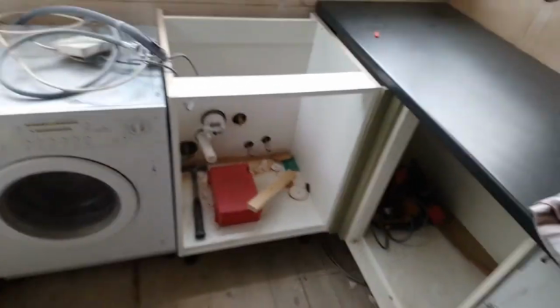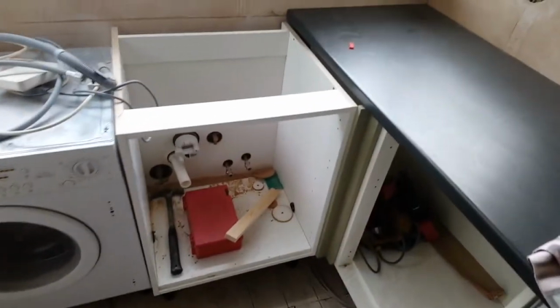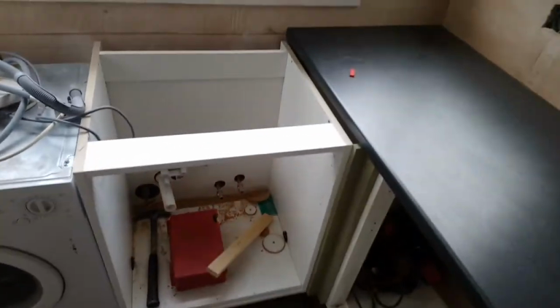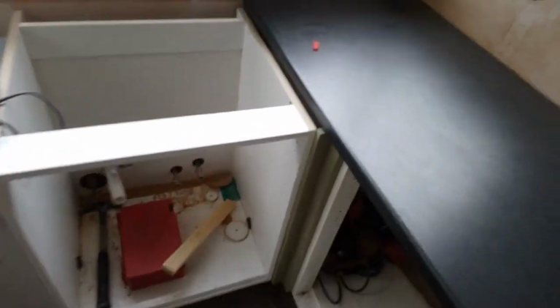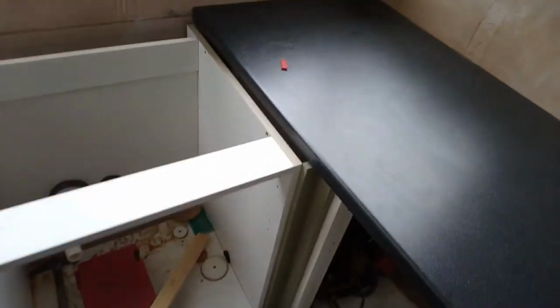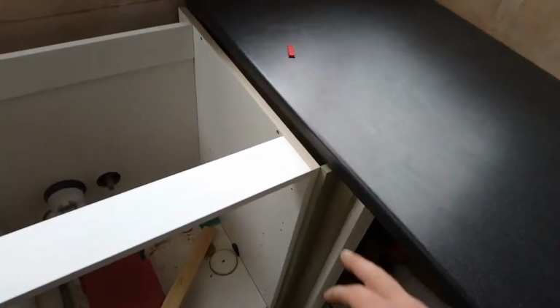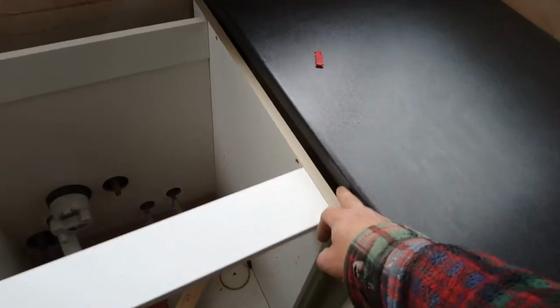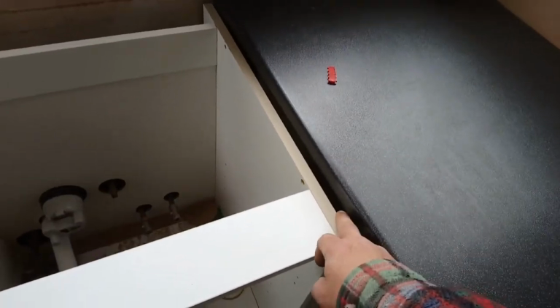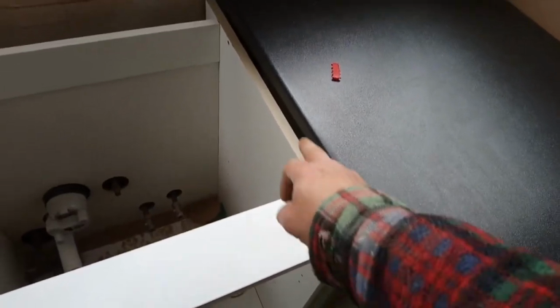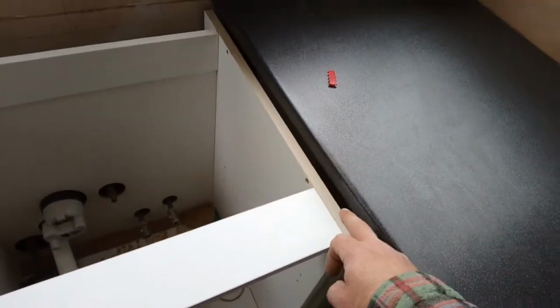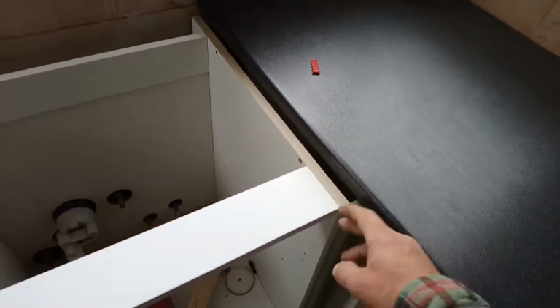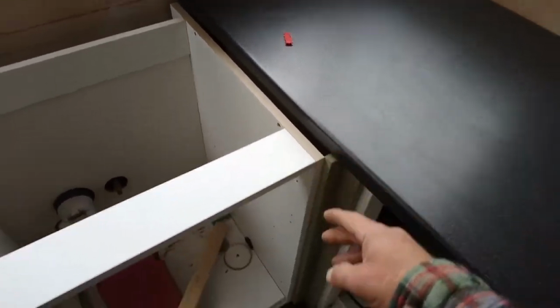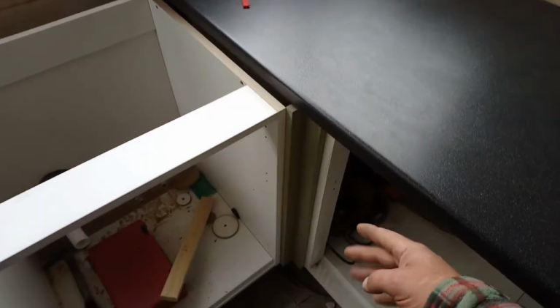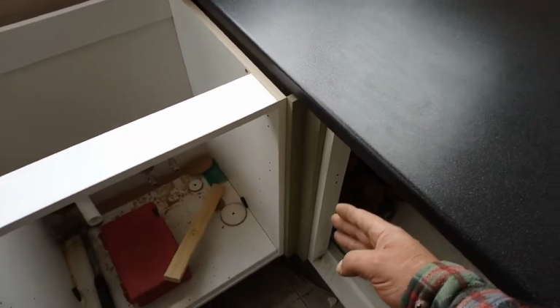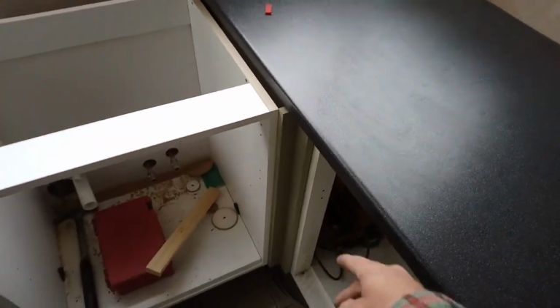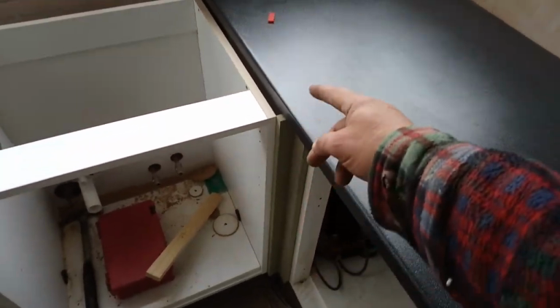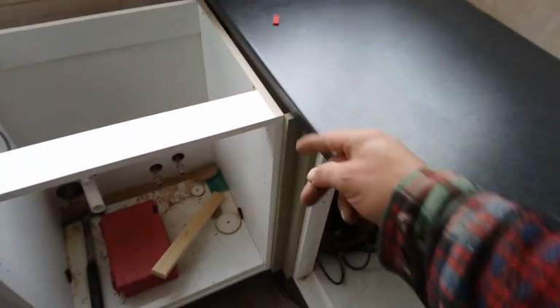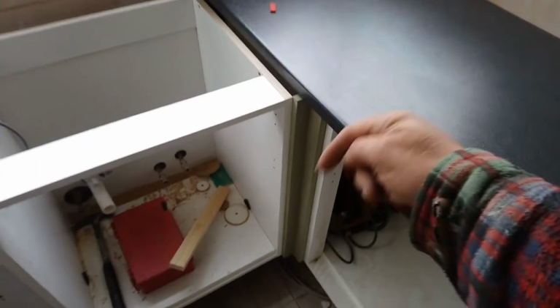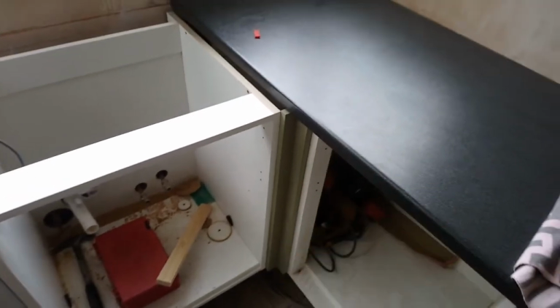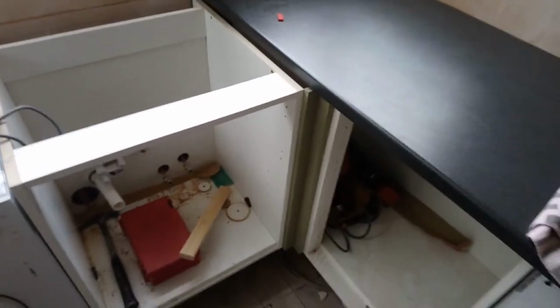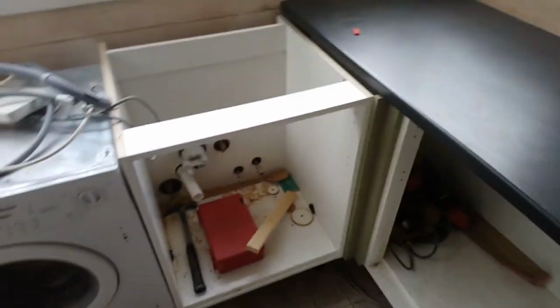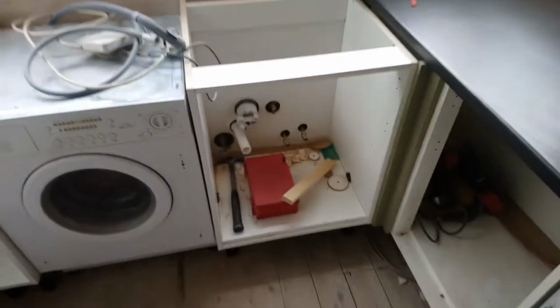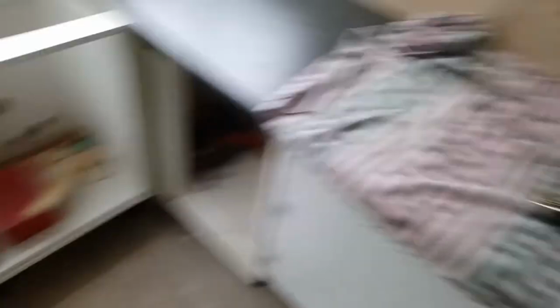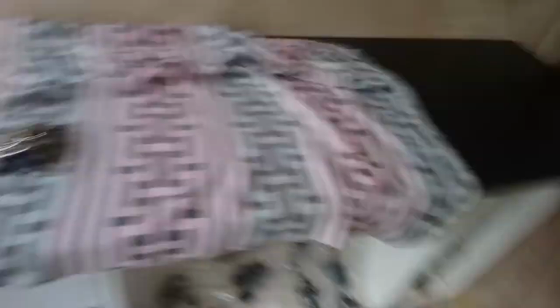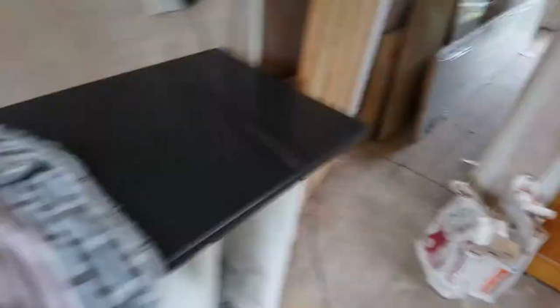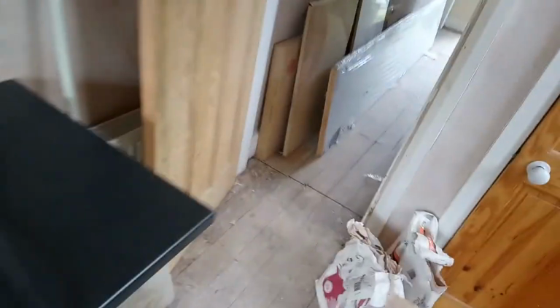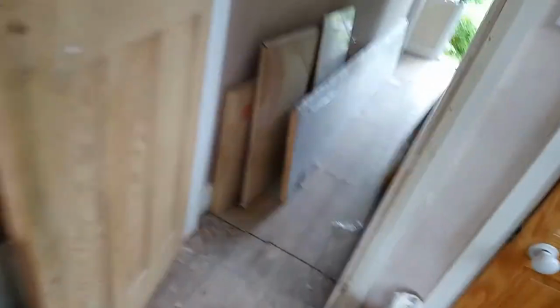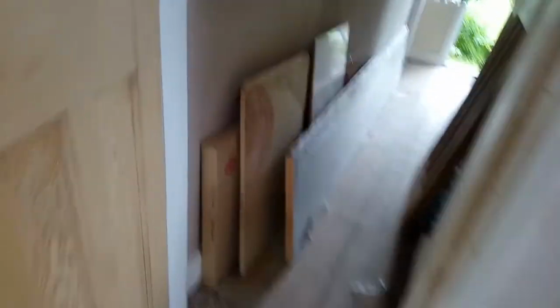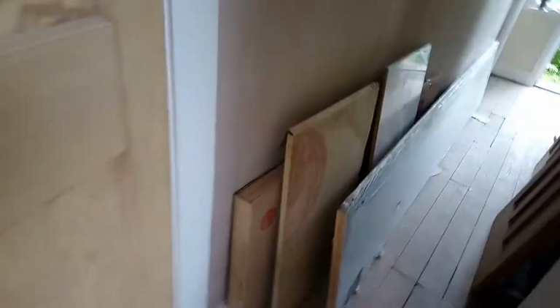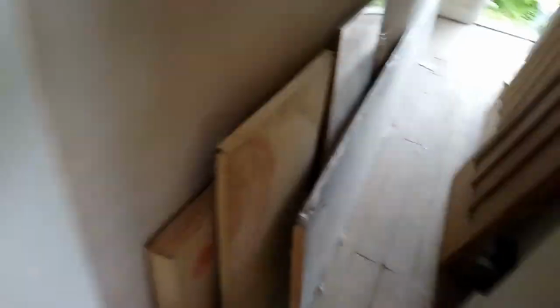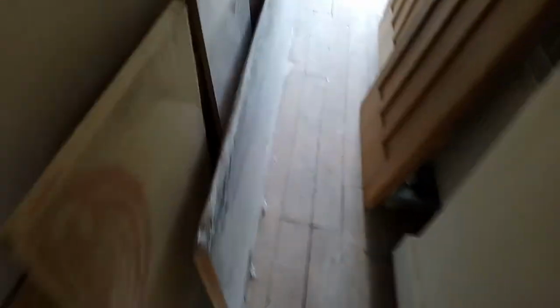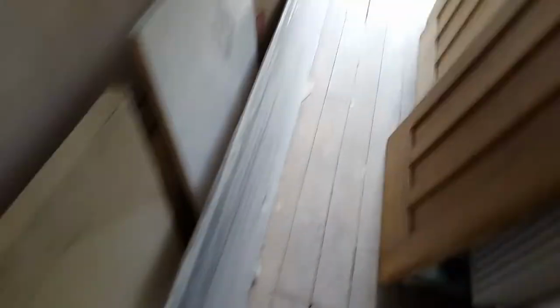Before I forget, there's a blanking panel to go on the edge of this unit behind there to stop crap falling down. I can't find it because there's boxes all over the place.